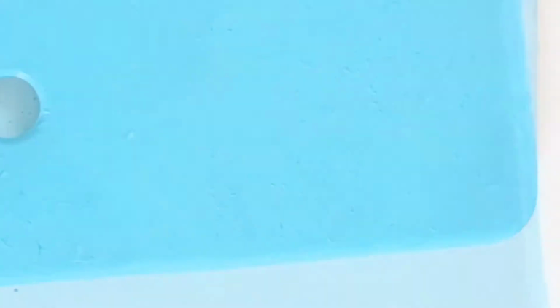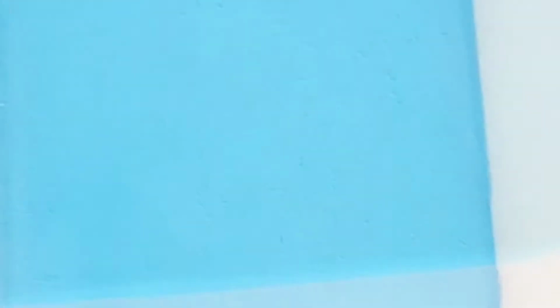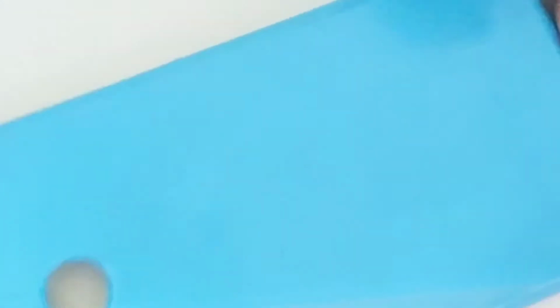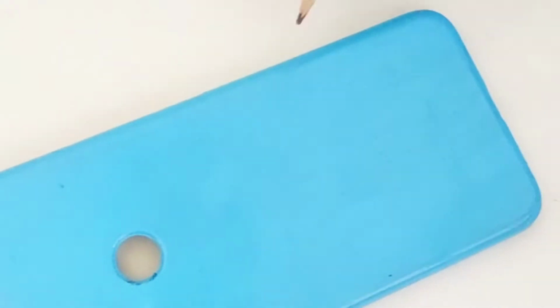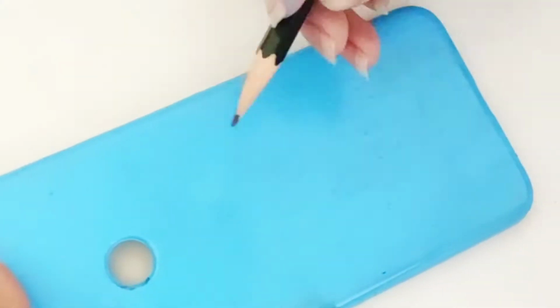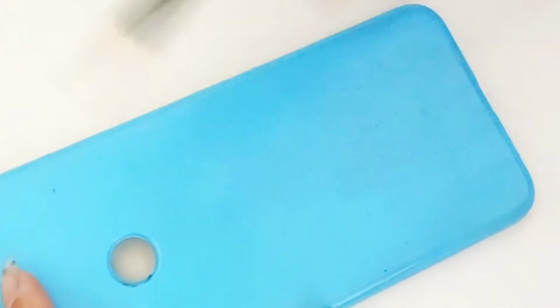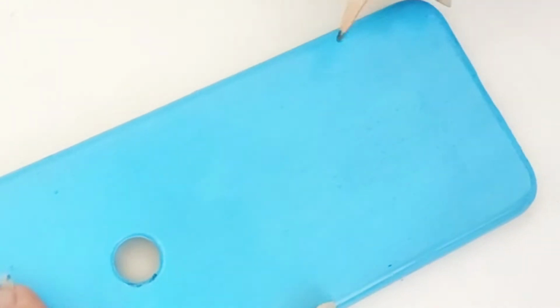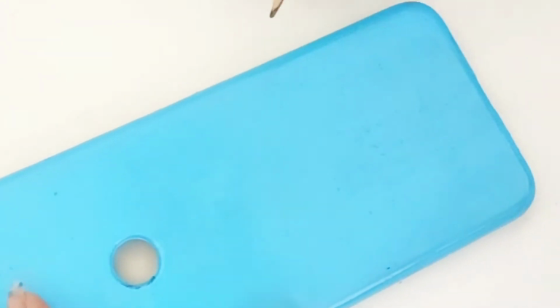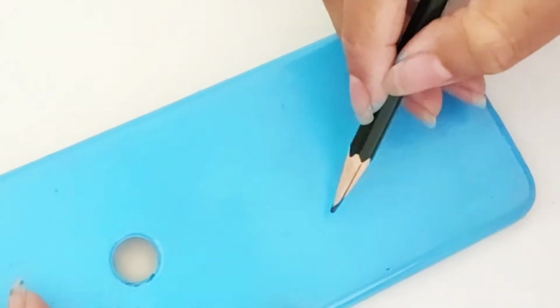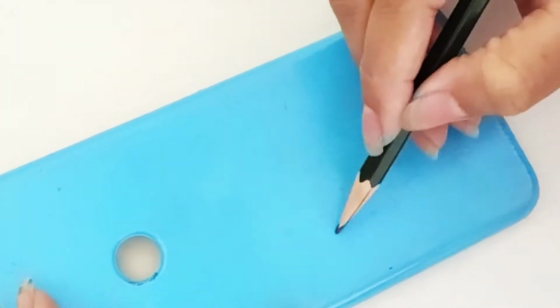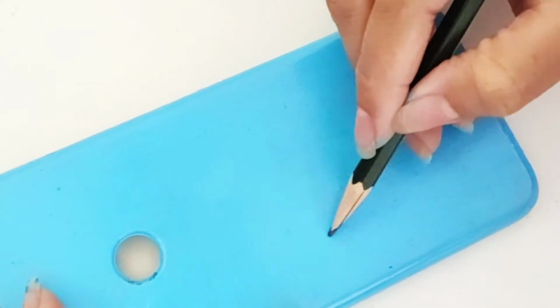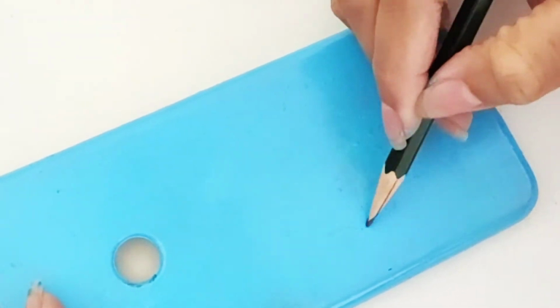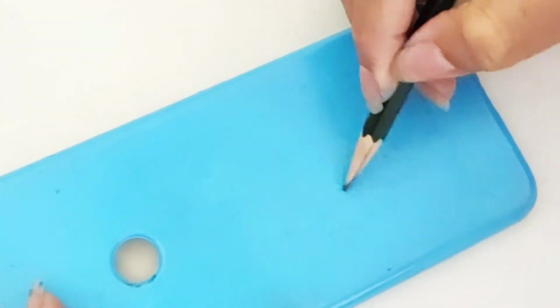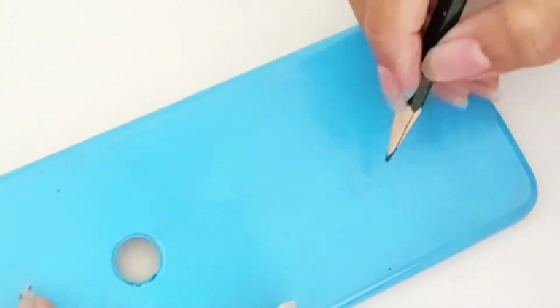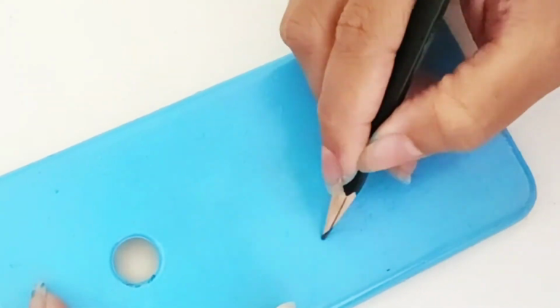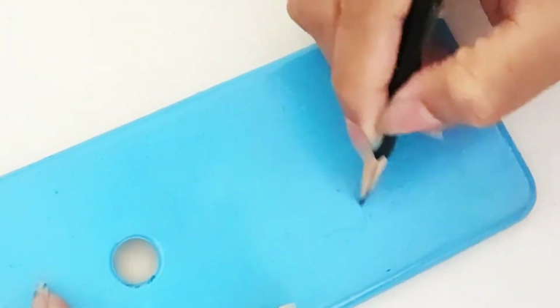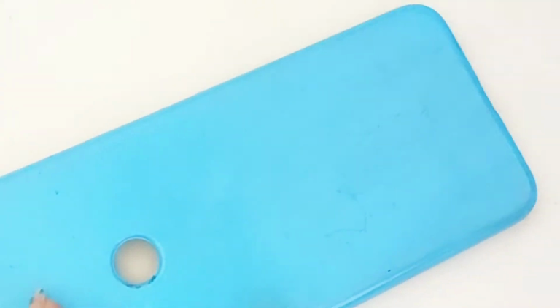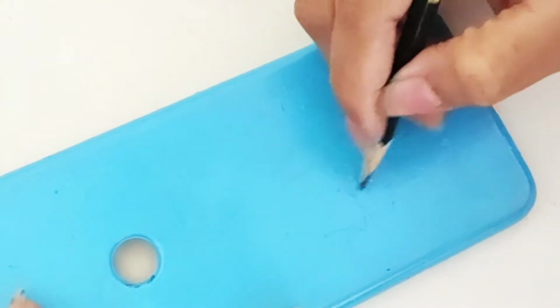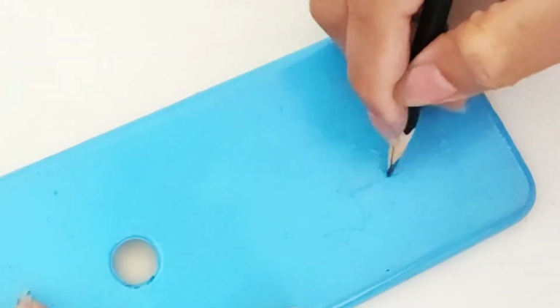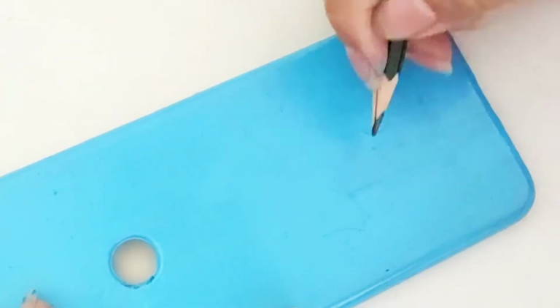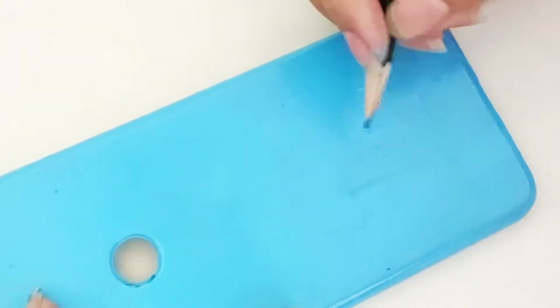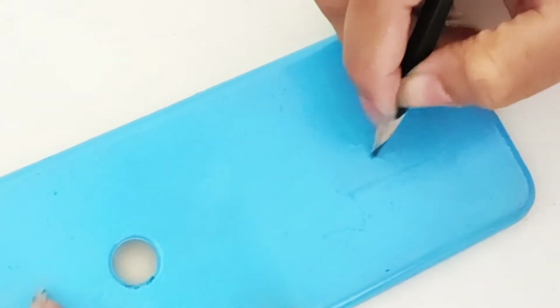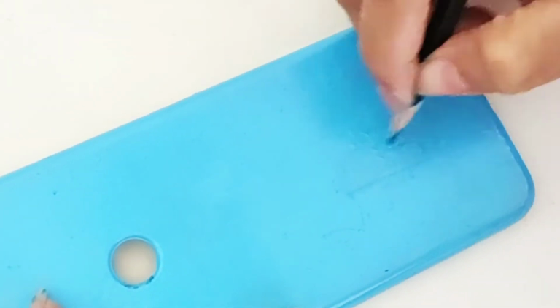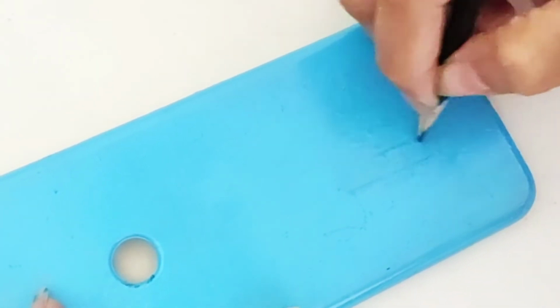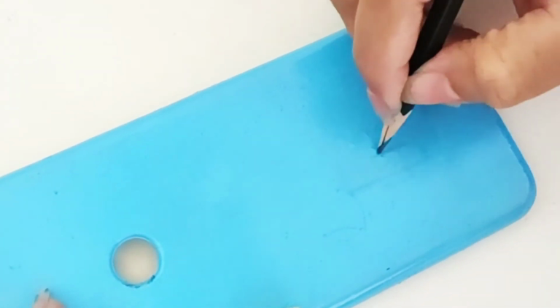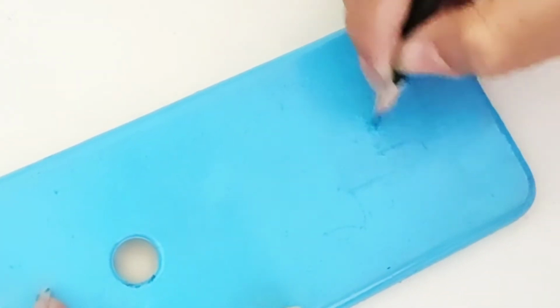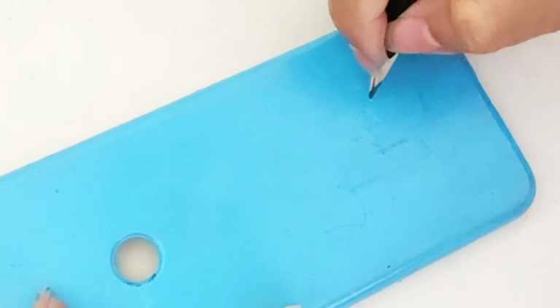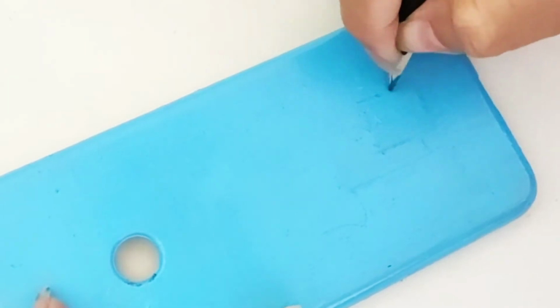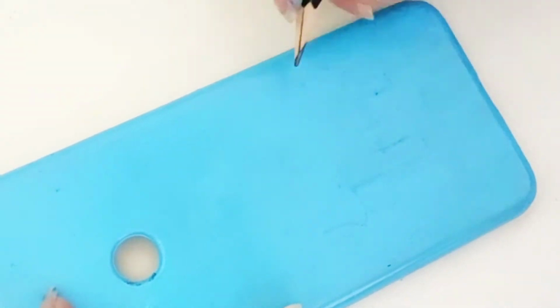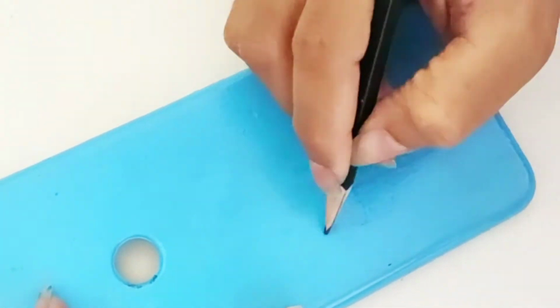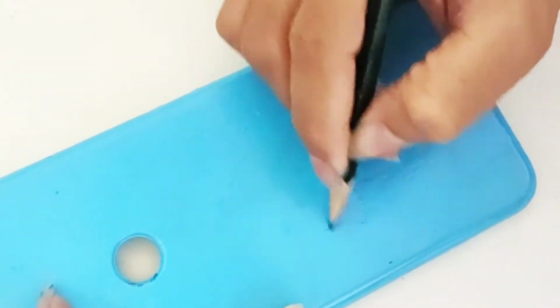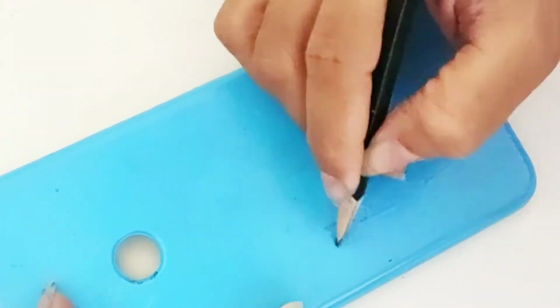Once the paint is dried, I'm gonna draw a cute little unicorn on top of it. I'm just doing a rough sketch so that I can paint it.